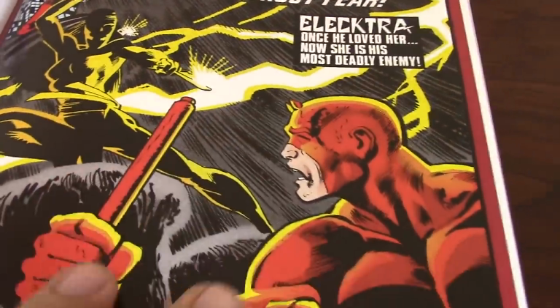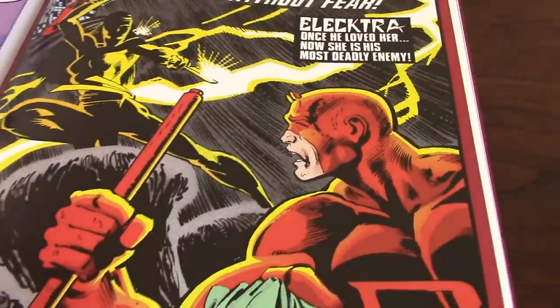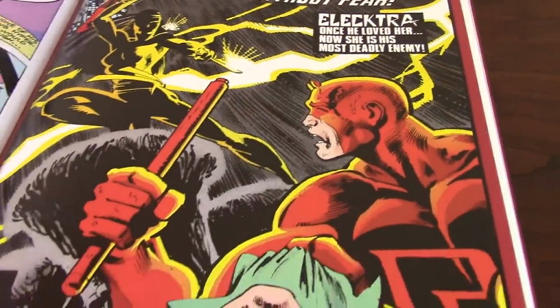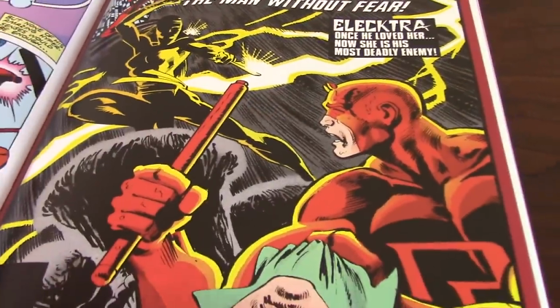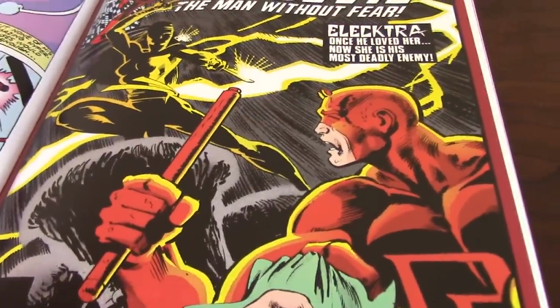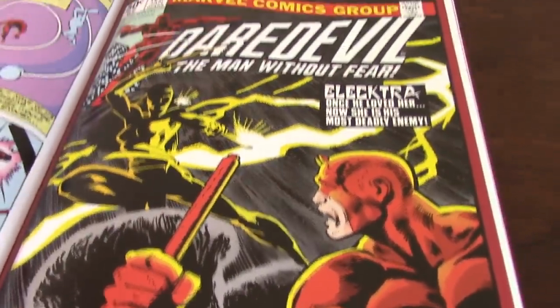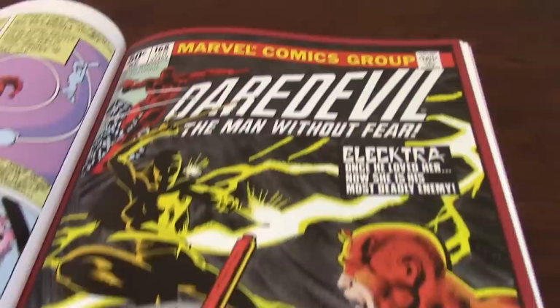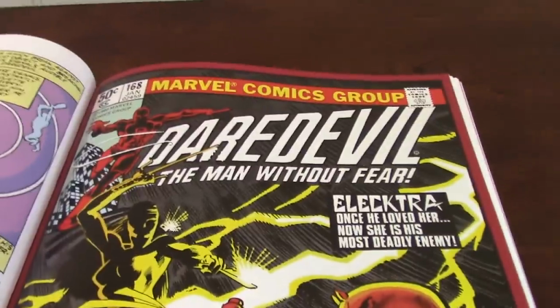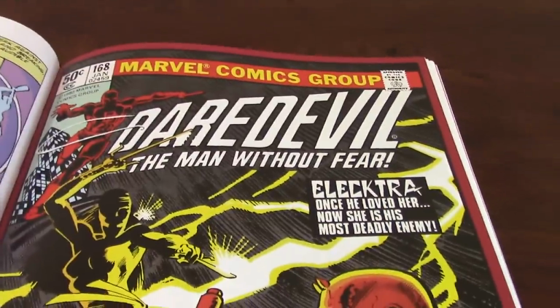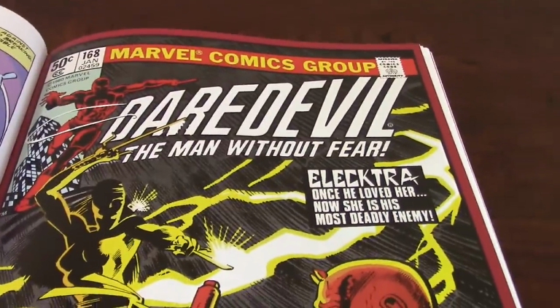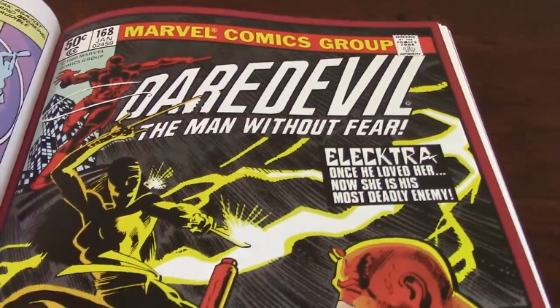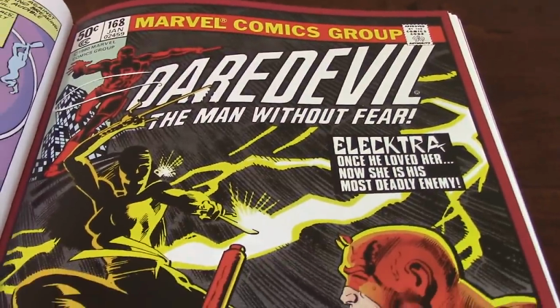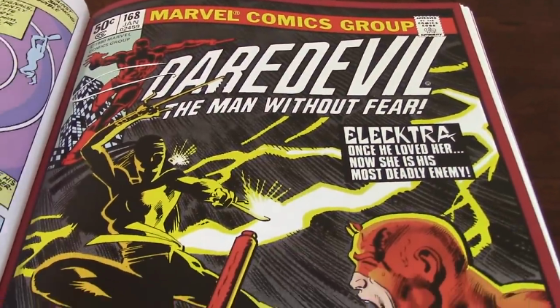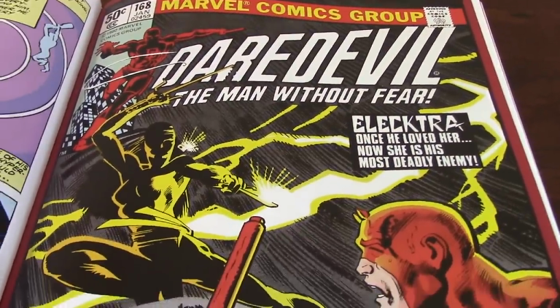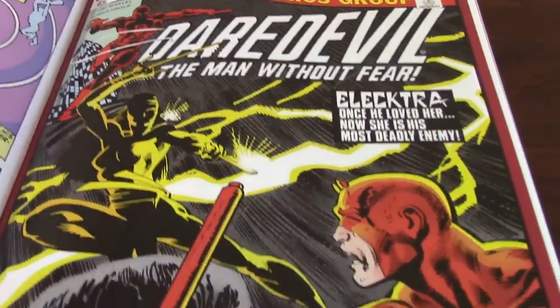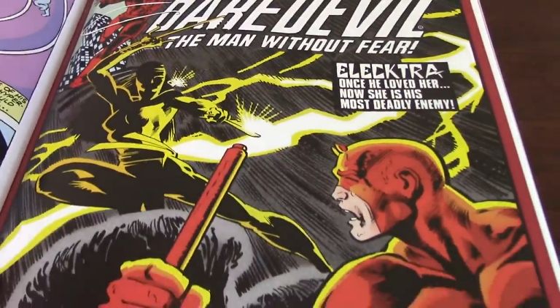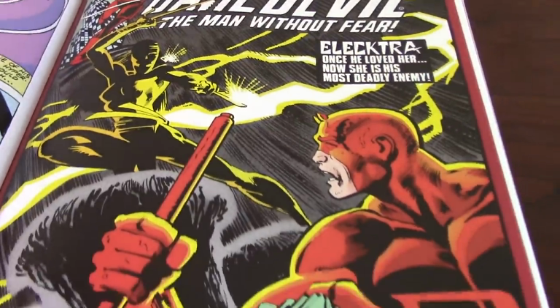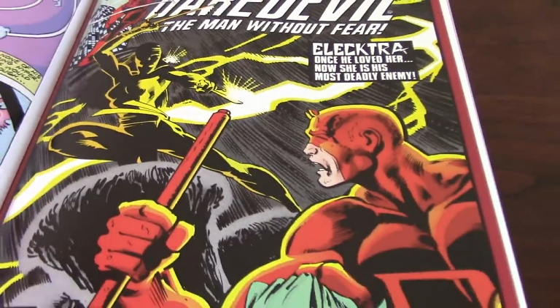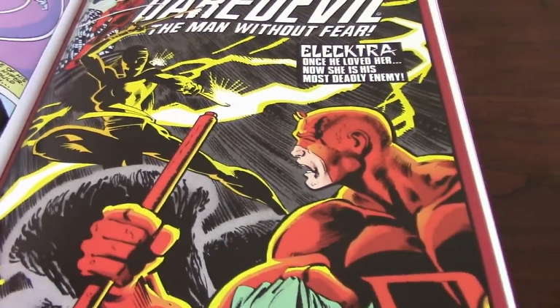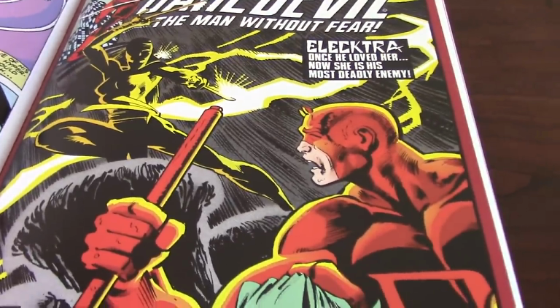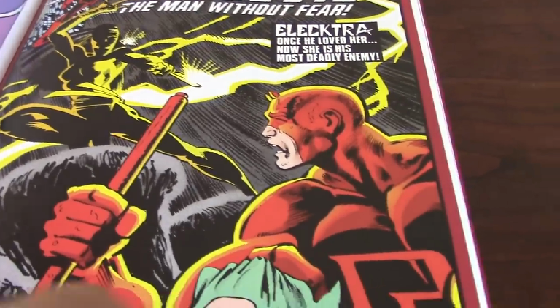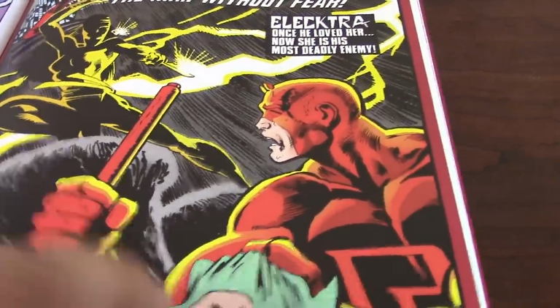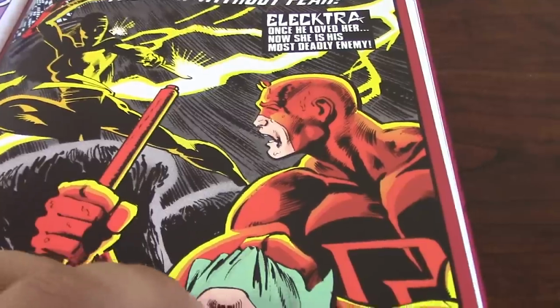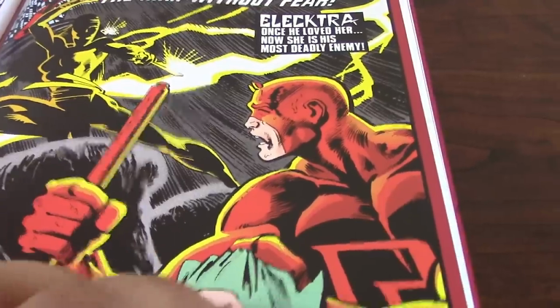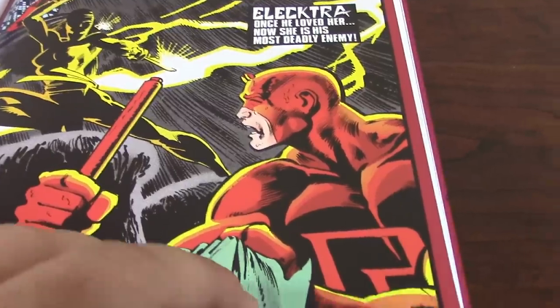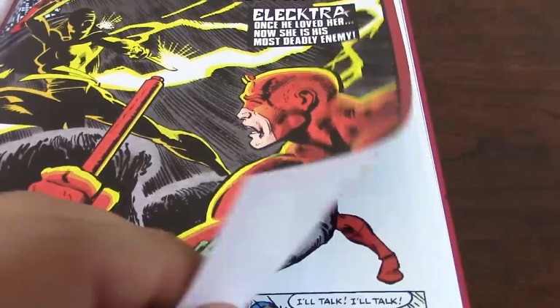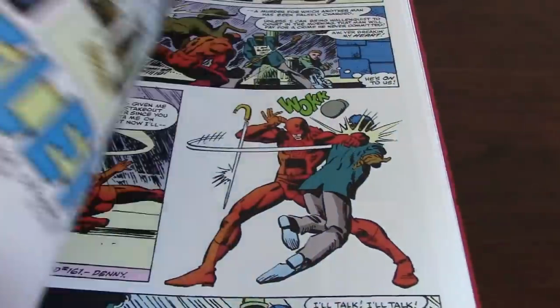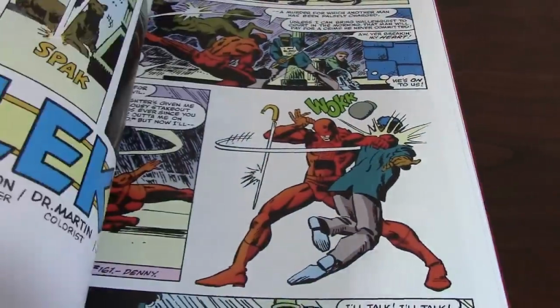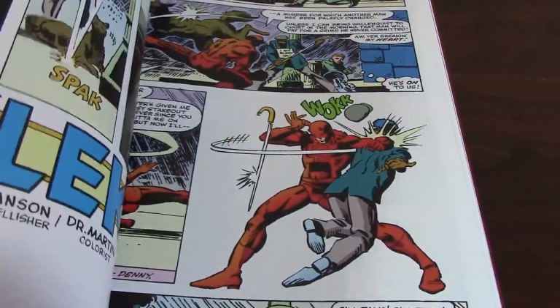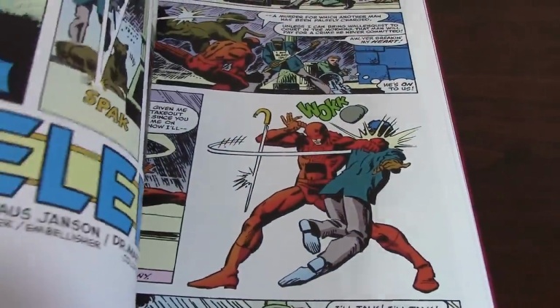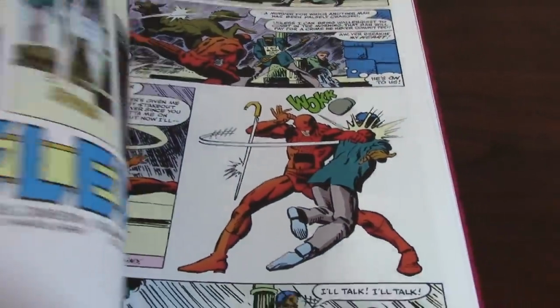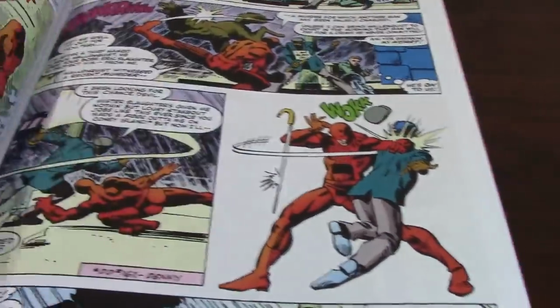Issue number 168, as you can see, is the introduction of Elektra and is the first issue where Frank Miller becomes the writer of the book.